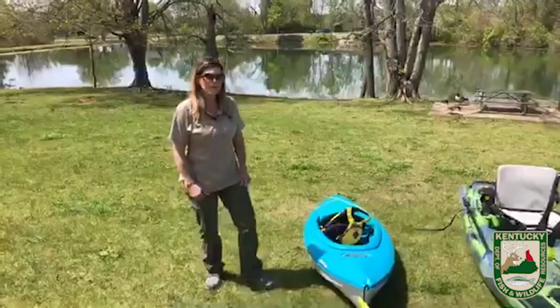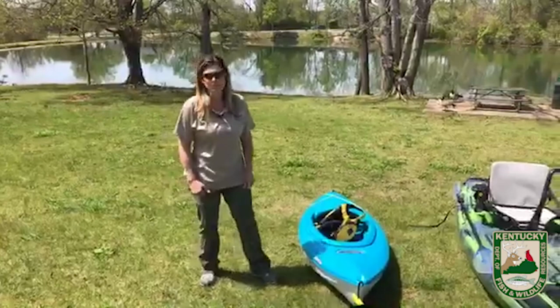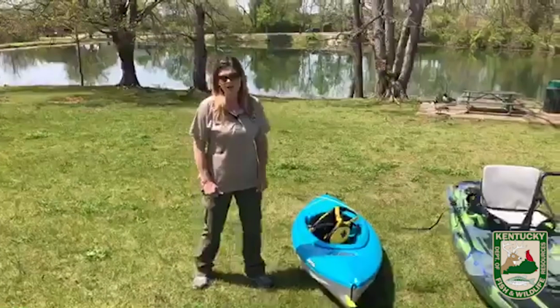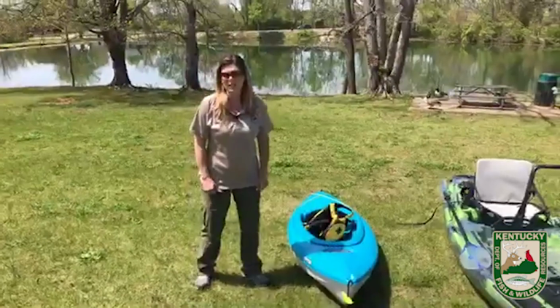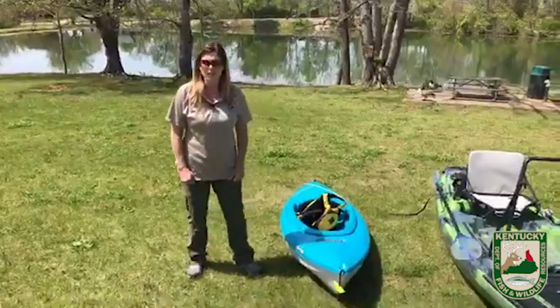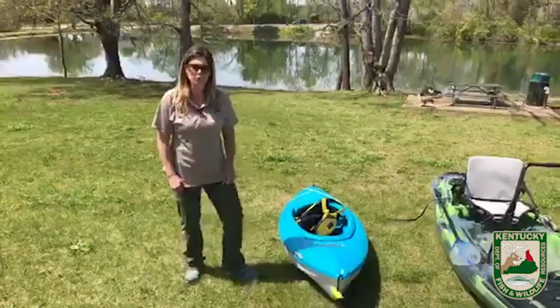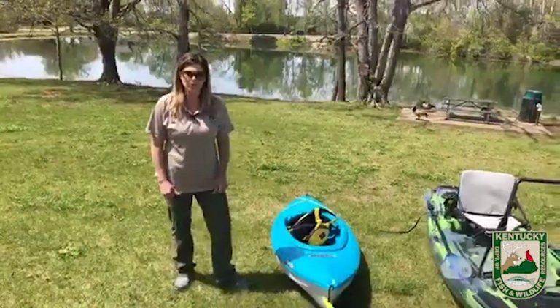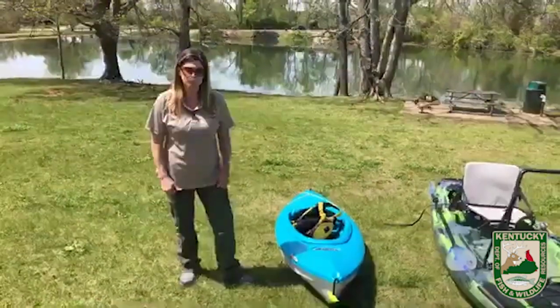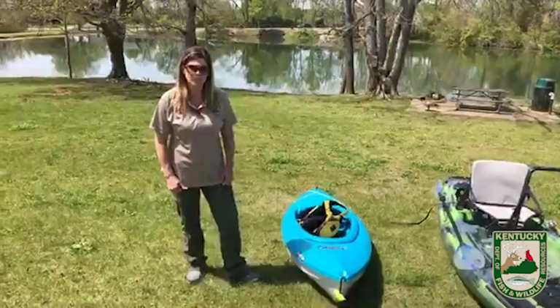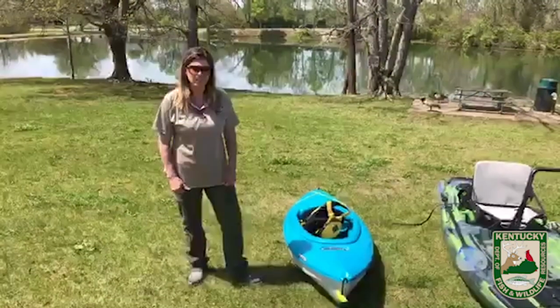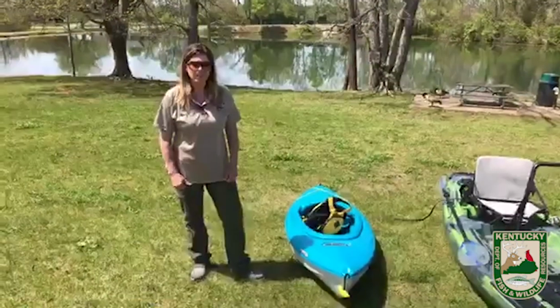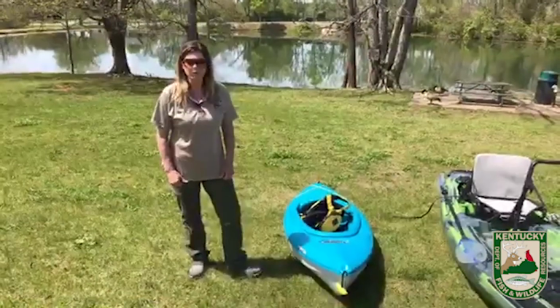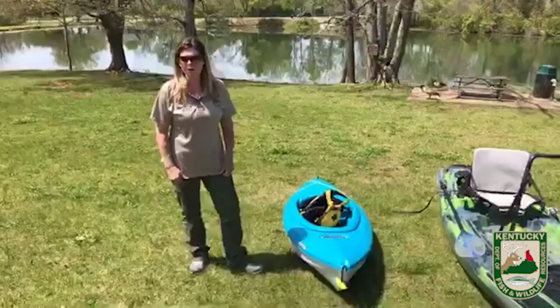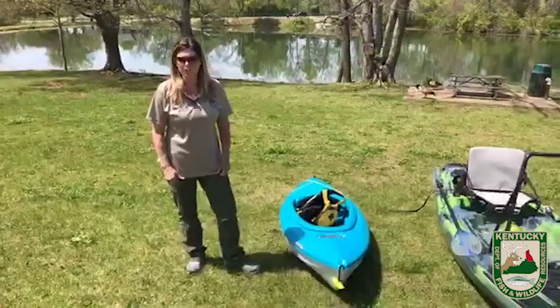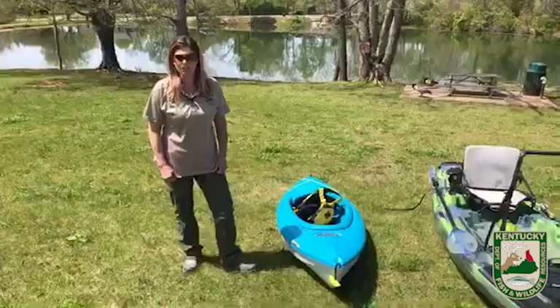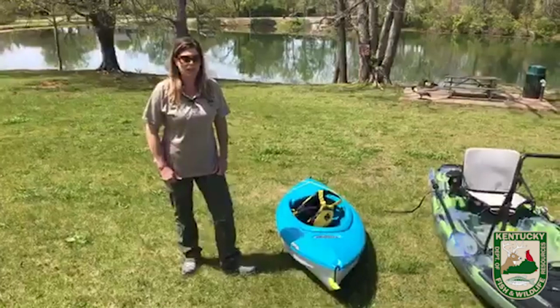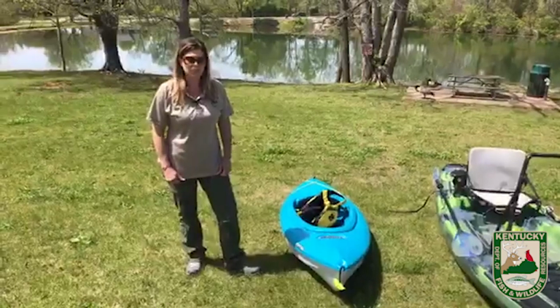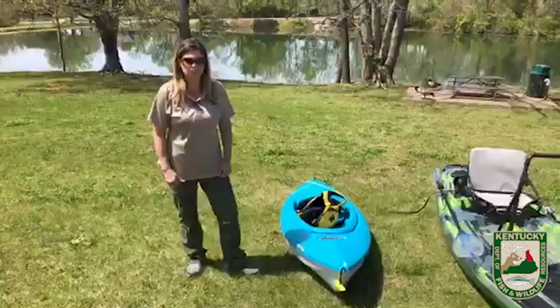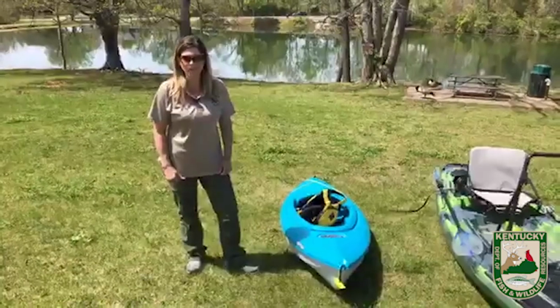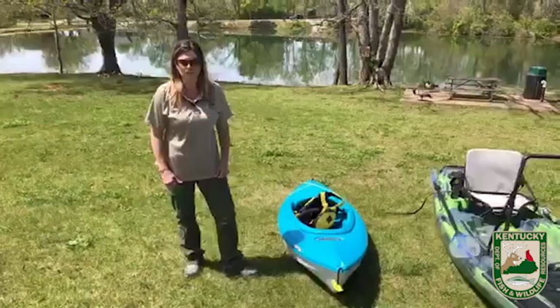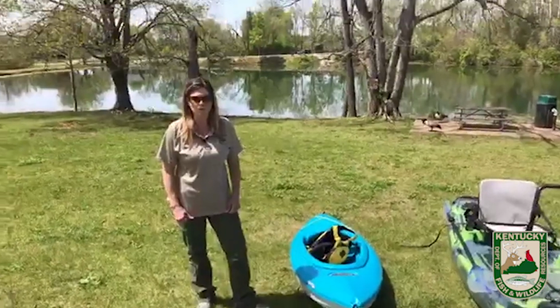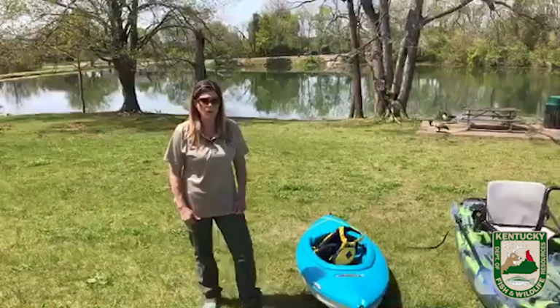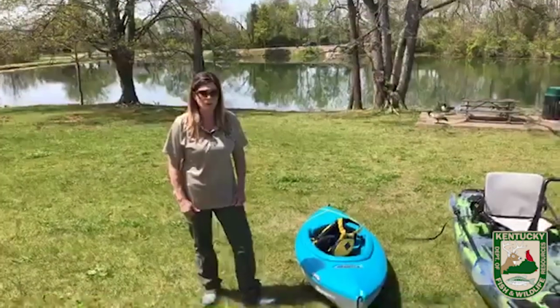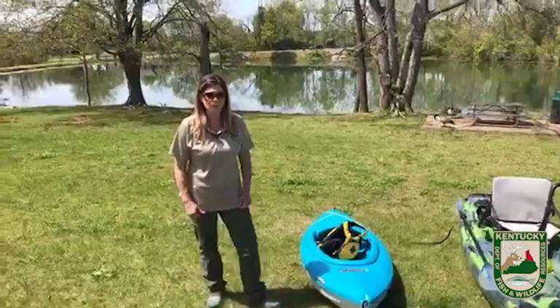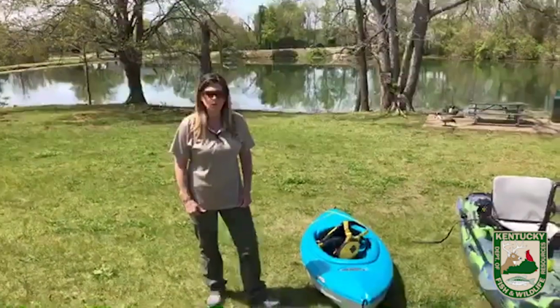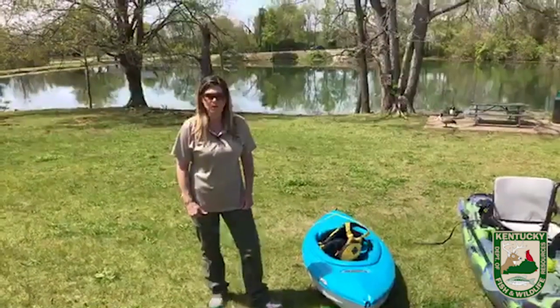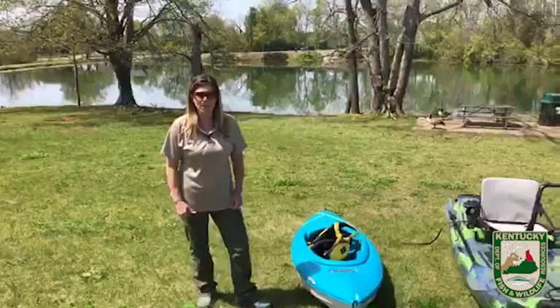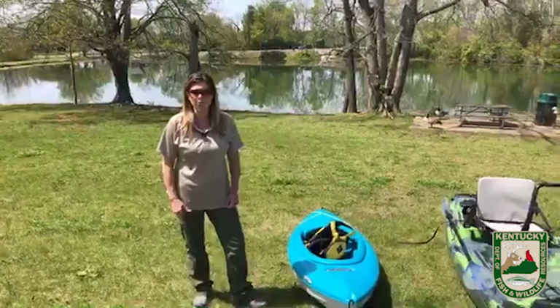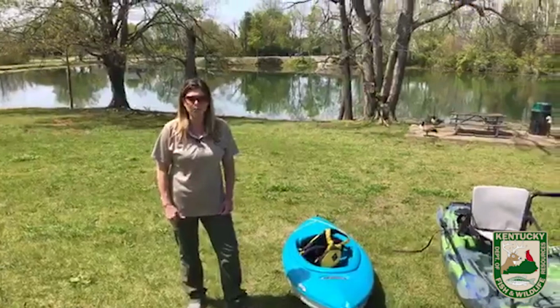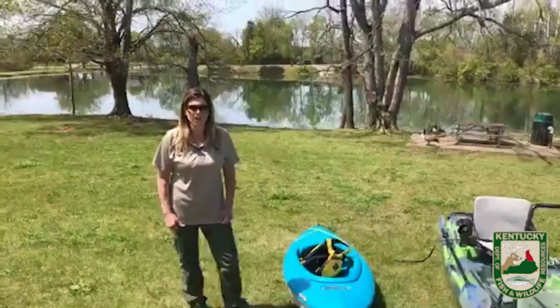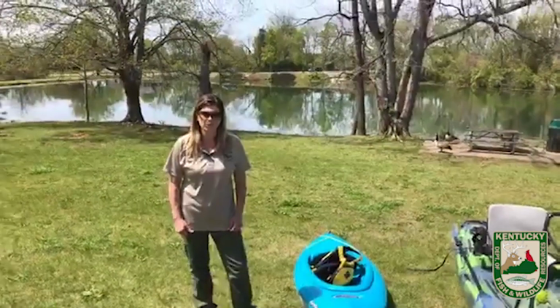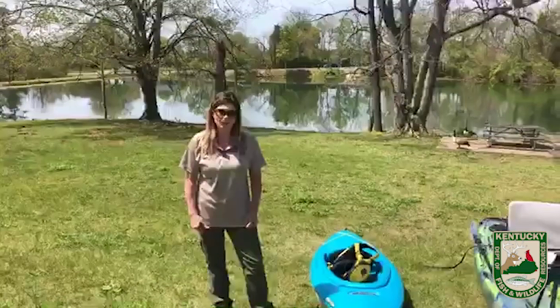Kayaking is a great way to get out and enjoy the outdoors in Kentucky, whether you're kayak fishing, camping, just paddling along, bird watching, or running rapids. It's a great way to enjoy the outdoors.